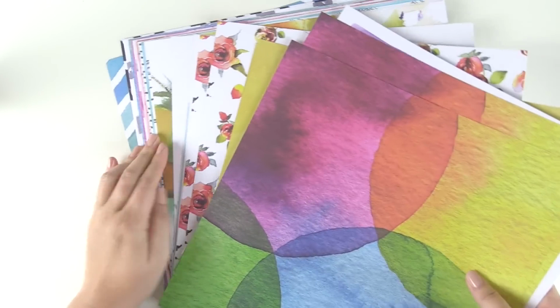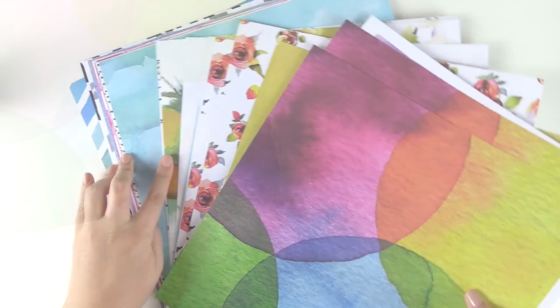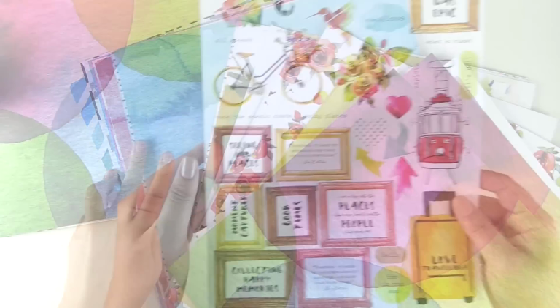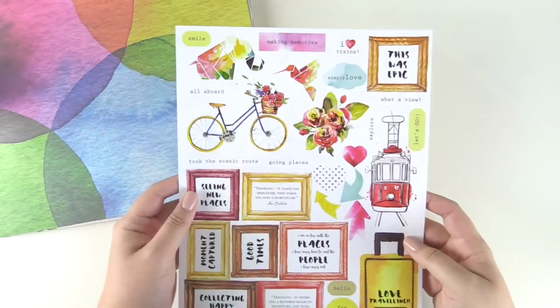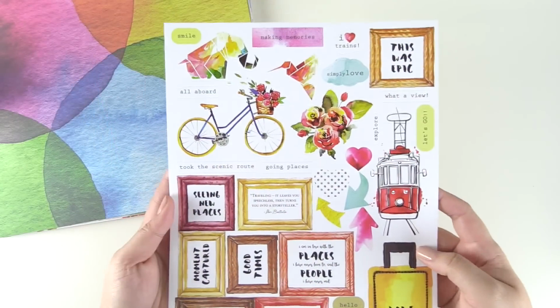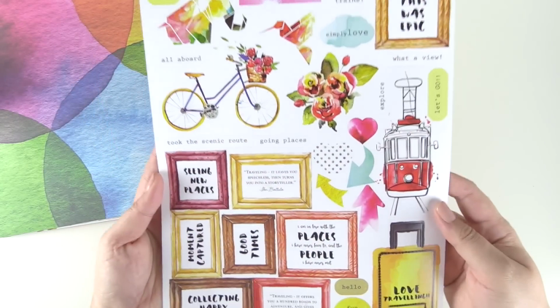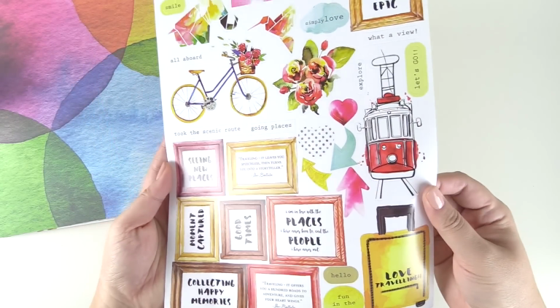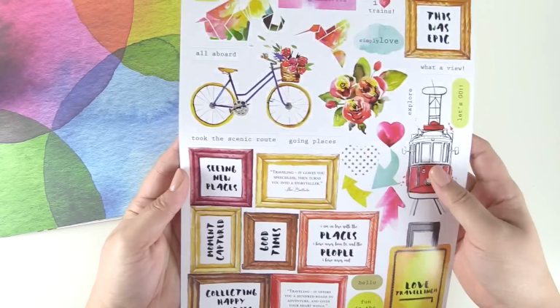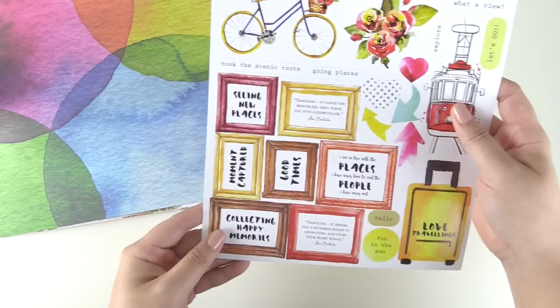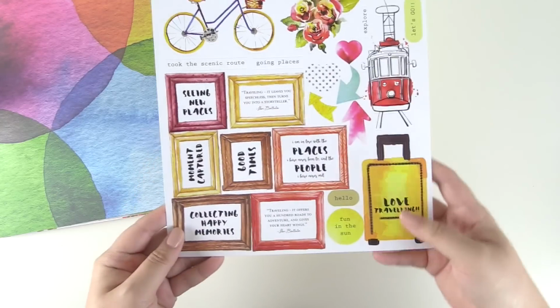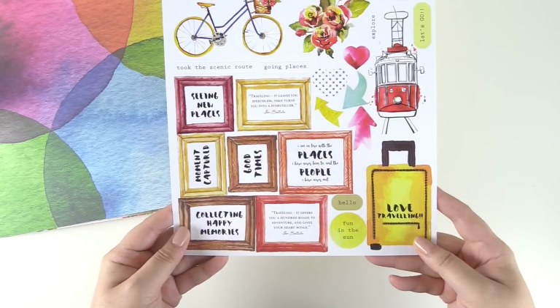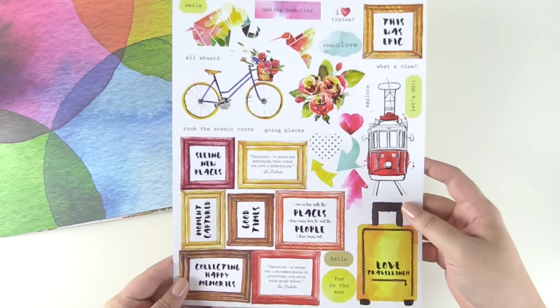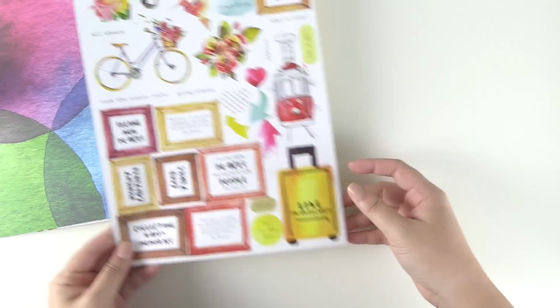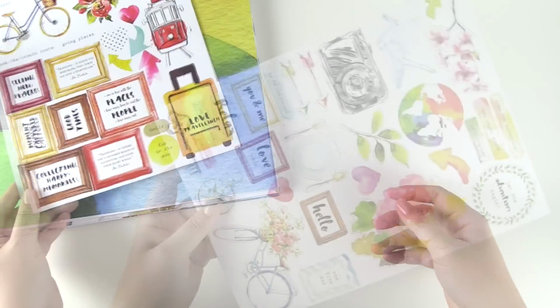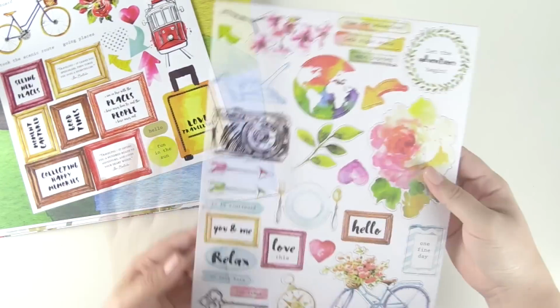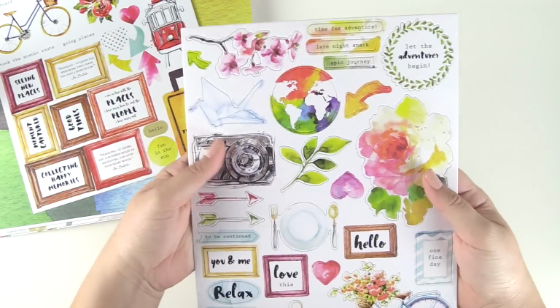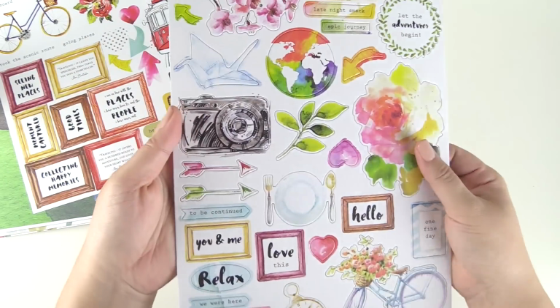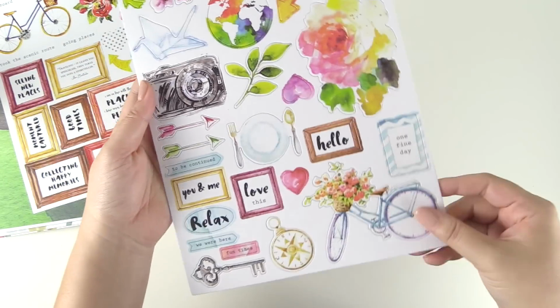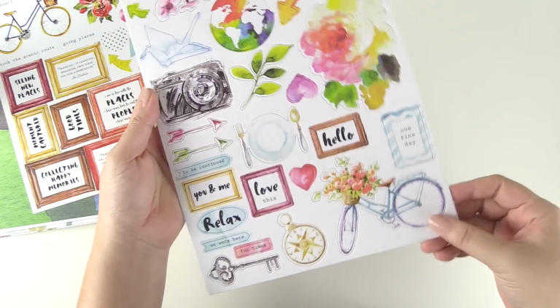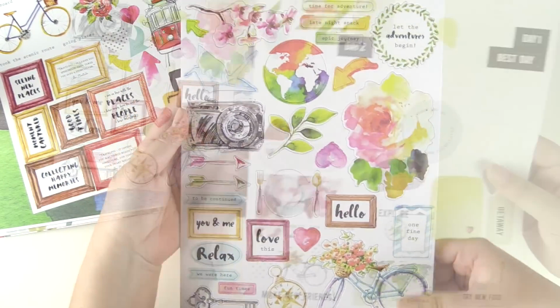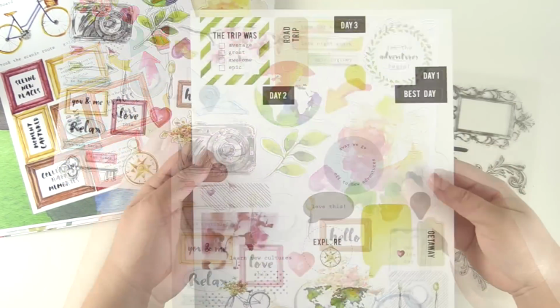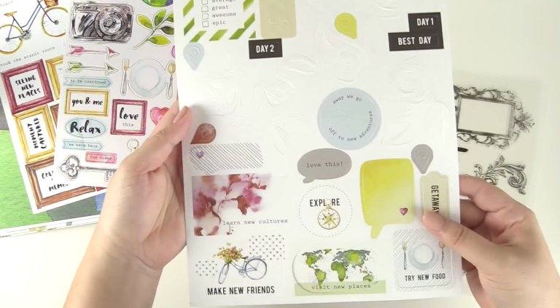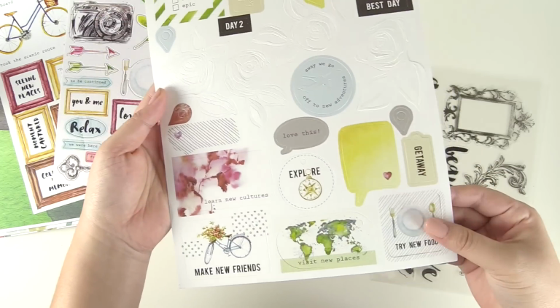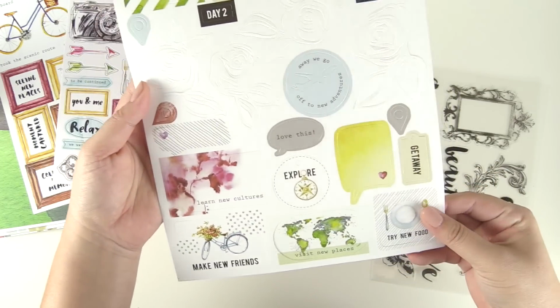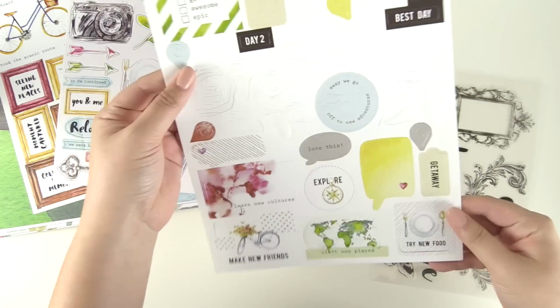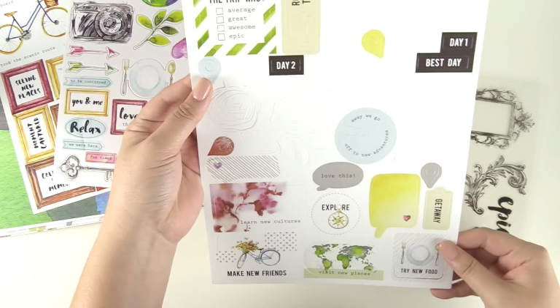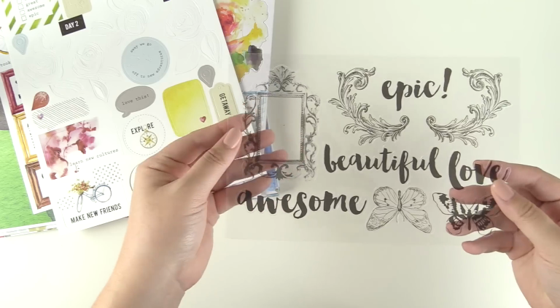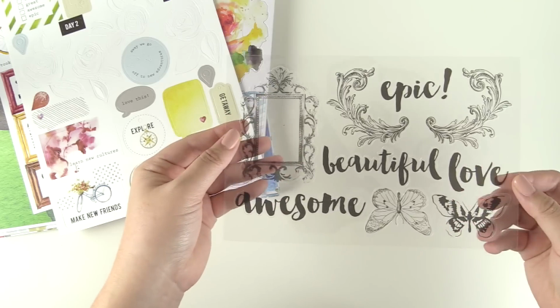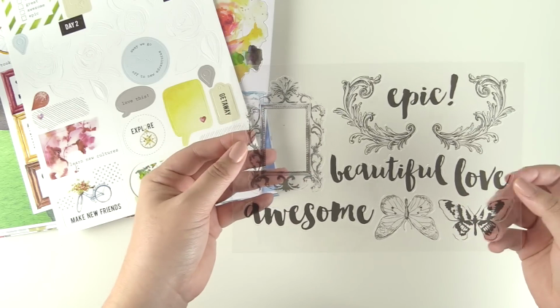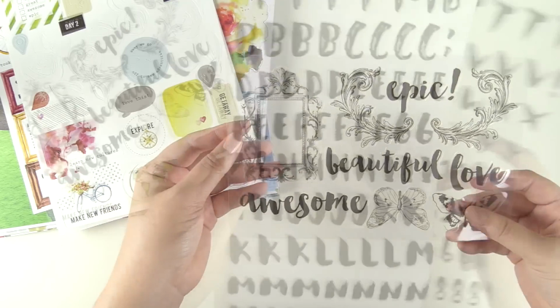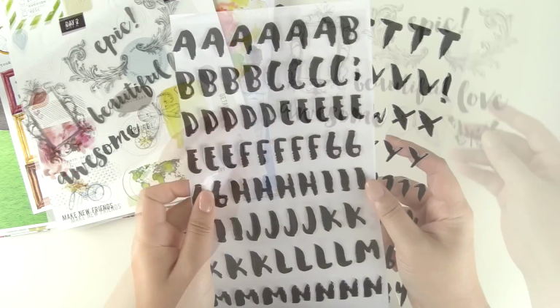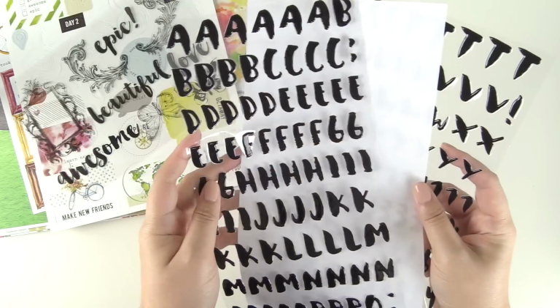The Reflection Scrapbook Kit is not only perfect for layouts, but also great for cards, mixed media, and much more. The kit contains various items like 48 sheets of 12x12 patterned papers,